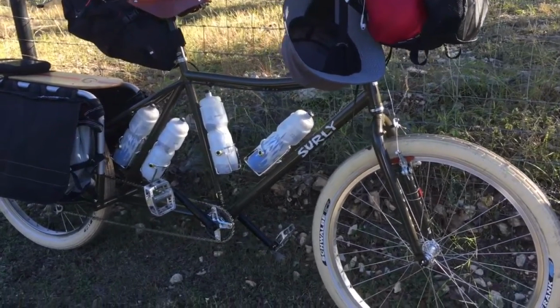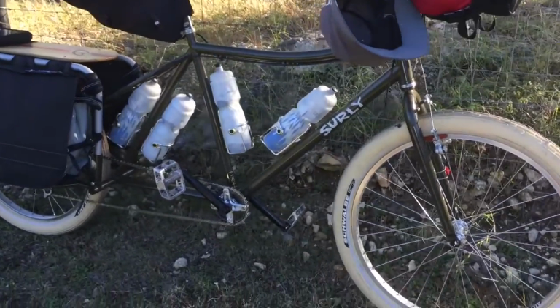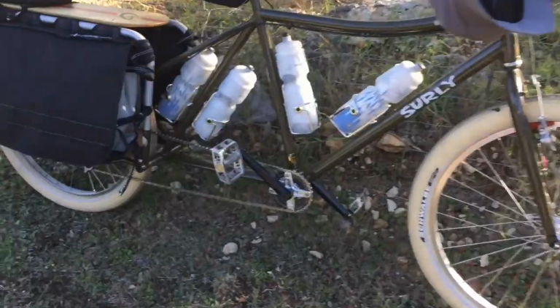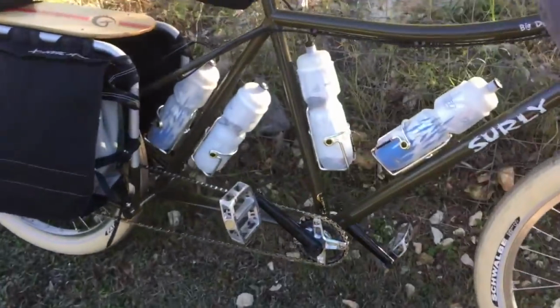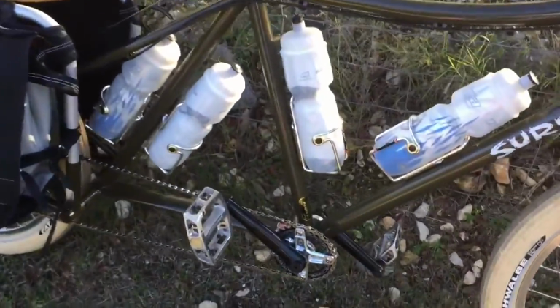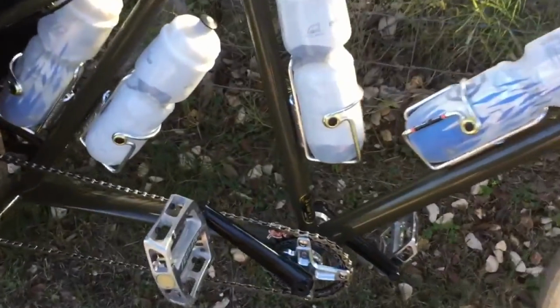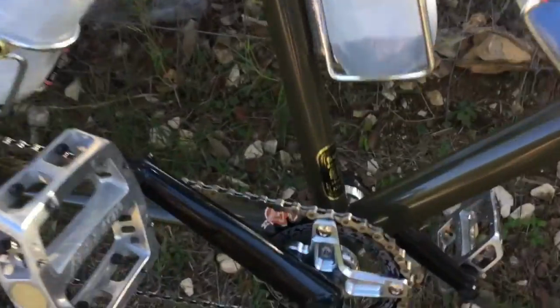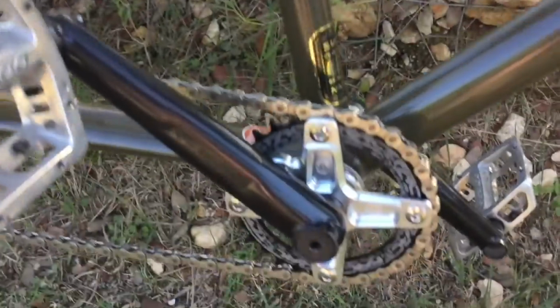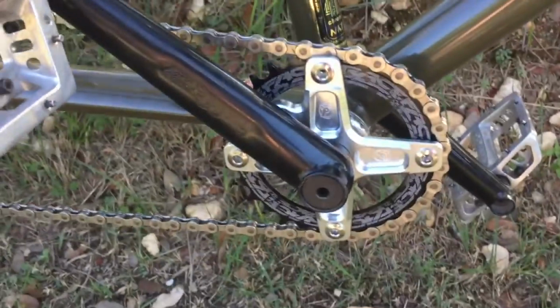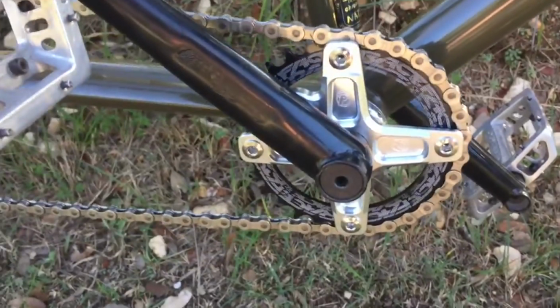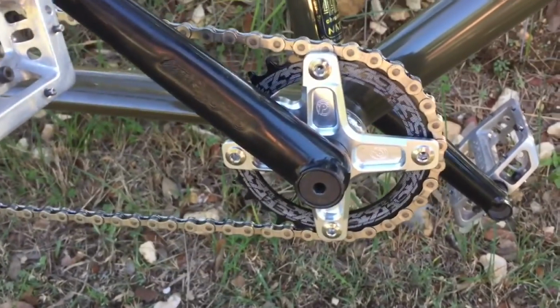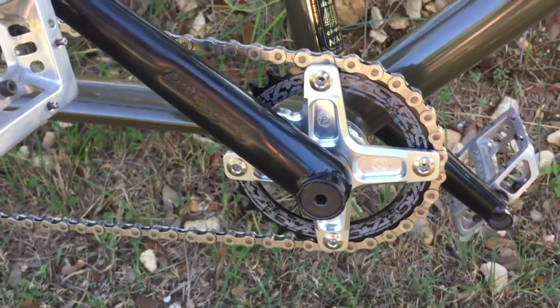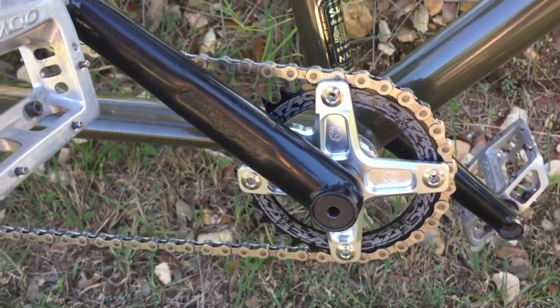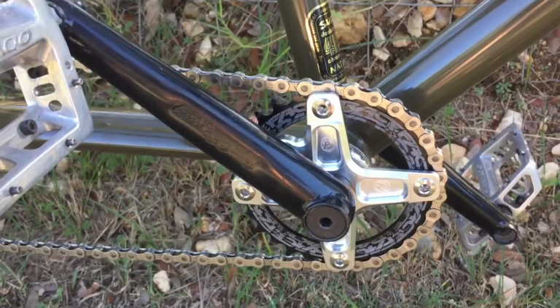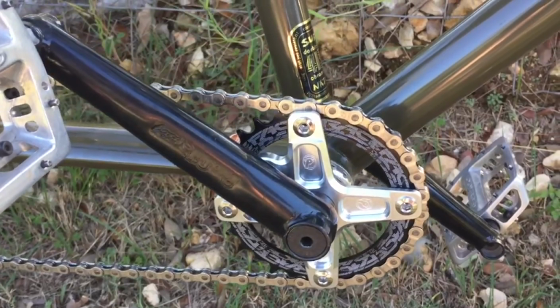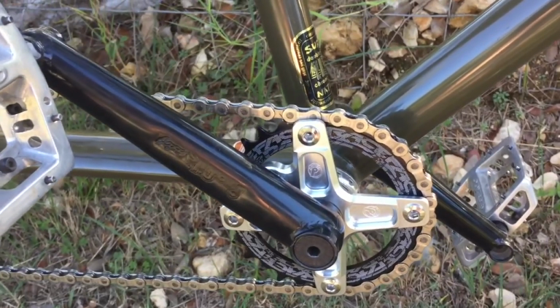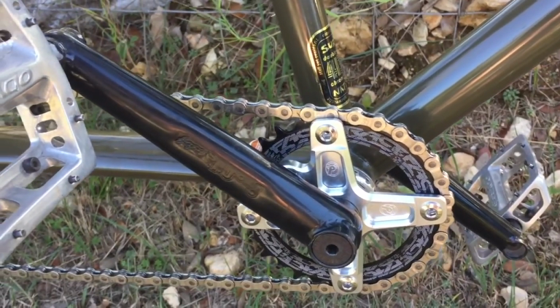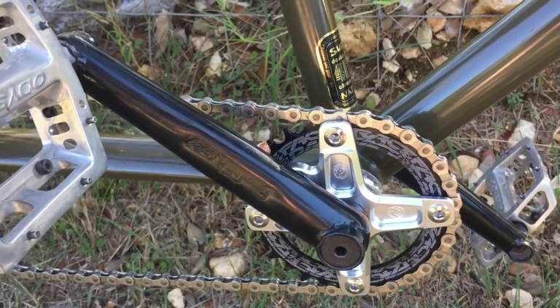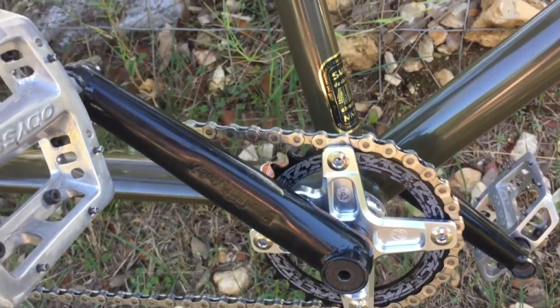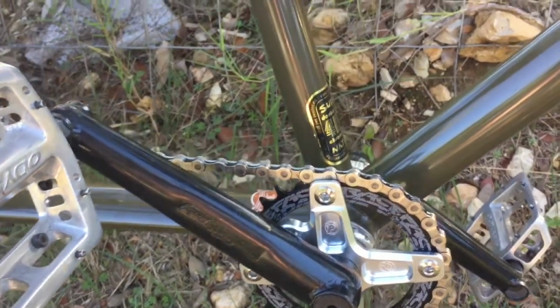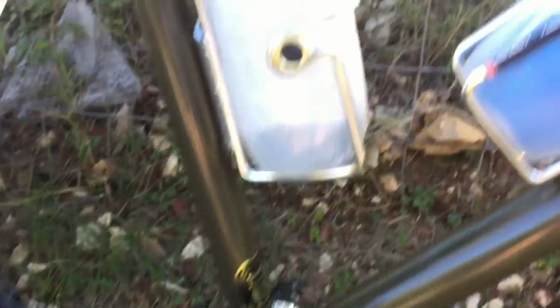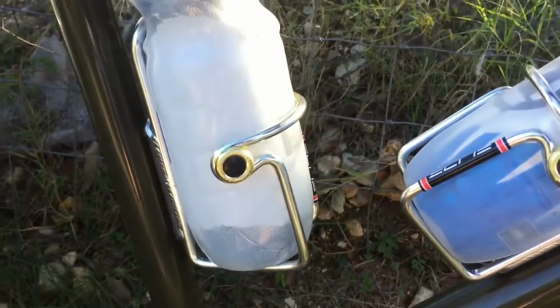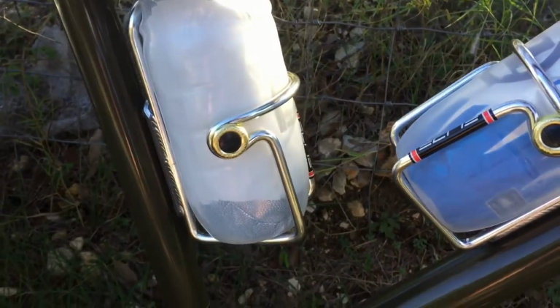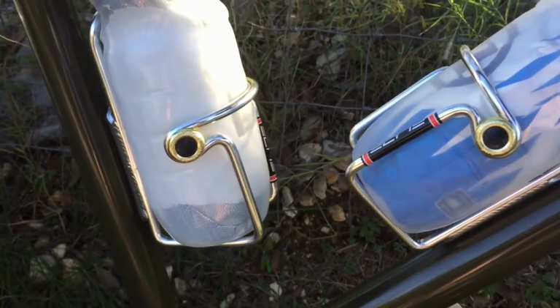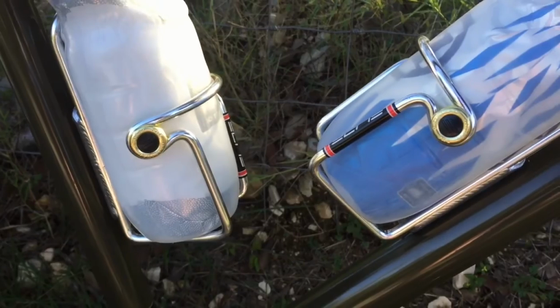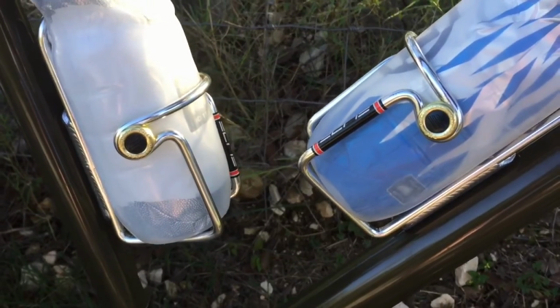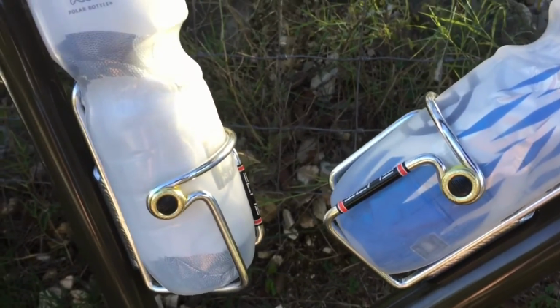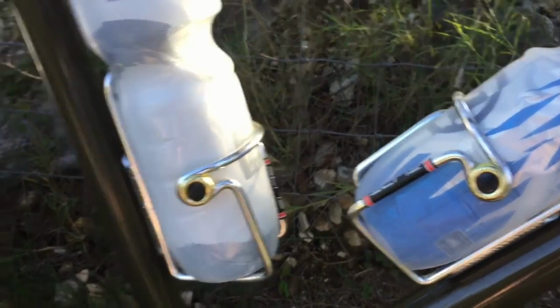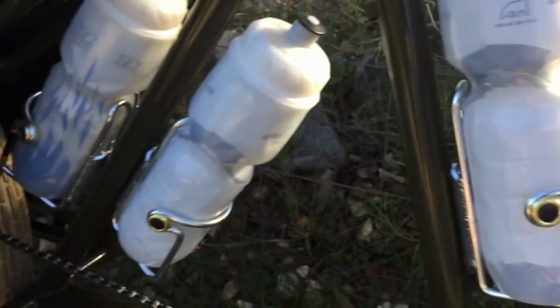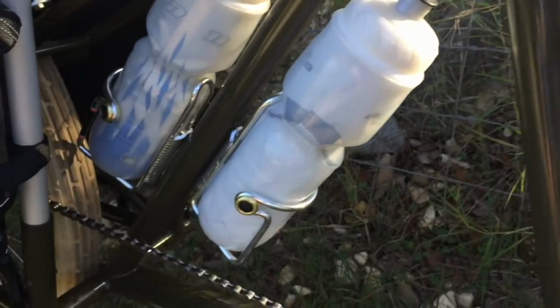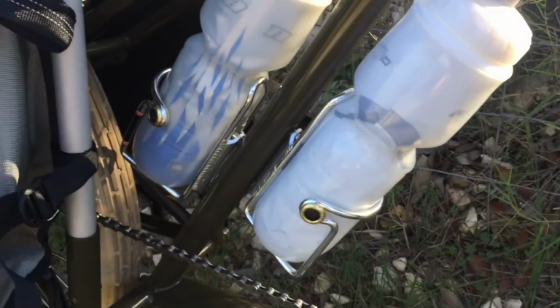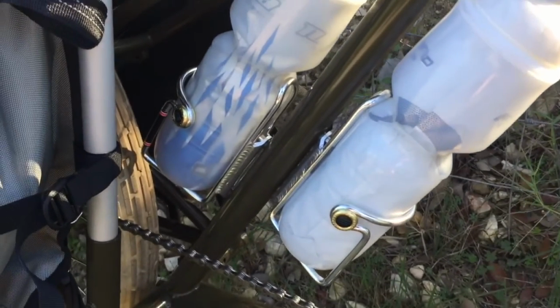A couple of parks. Got my new chain ring spider — it's a 30 tooth. And my water bottle mounts. I didn't have those yet, and I picked those up off of eBay pretty cheap.